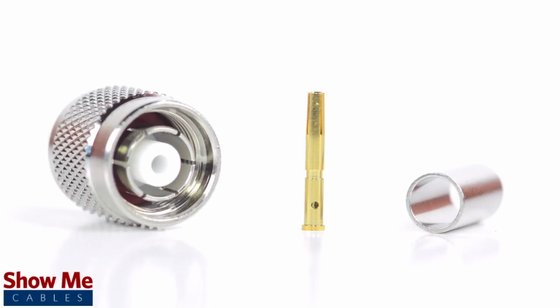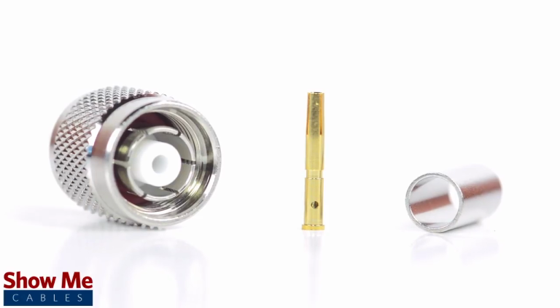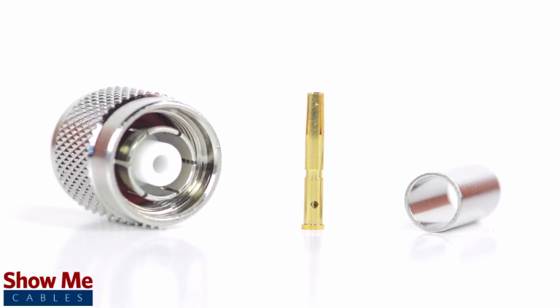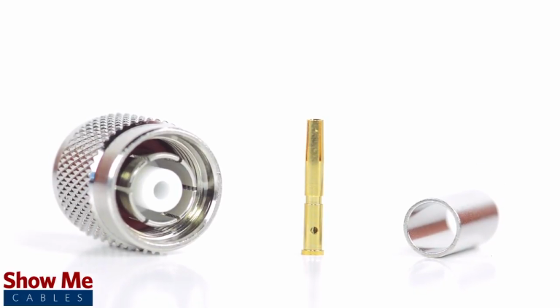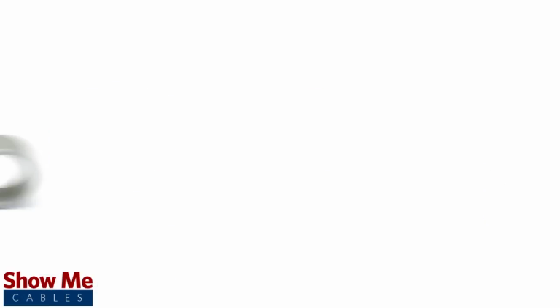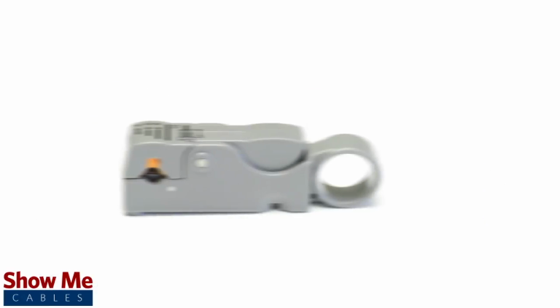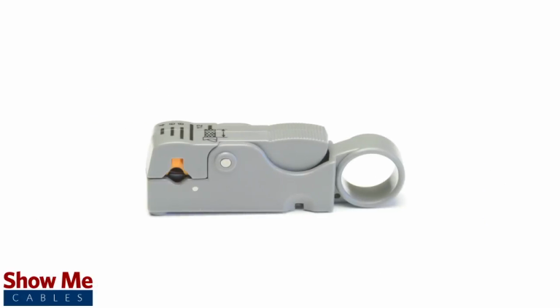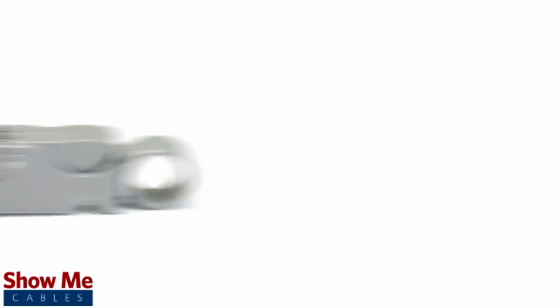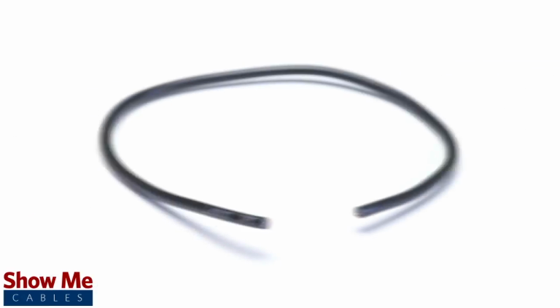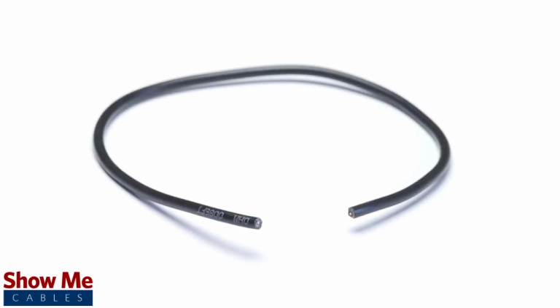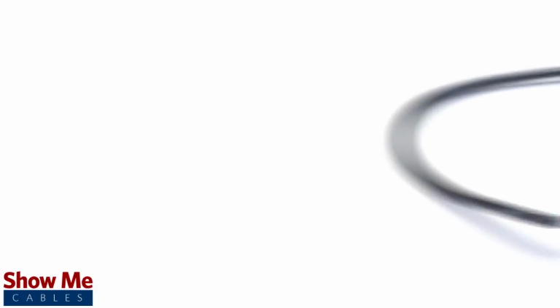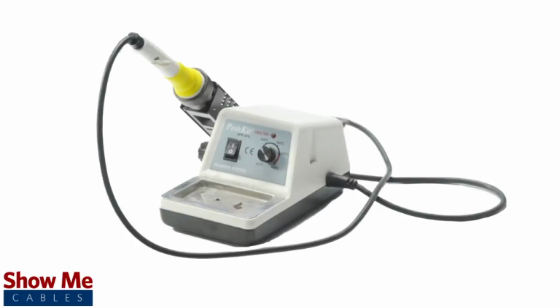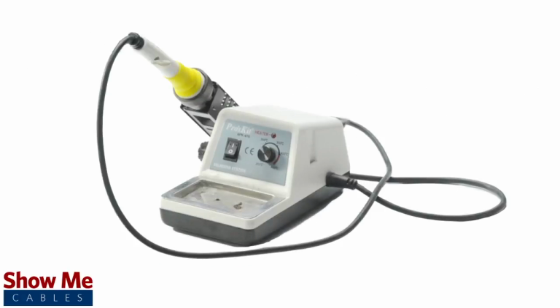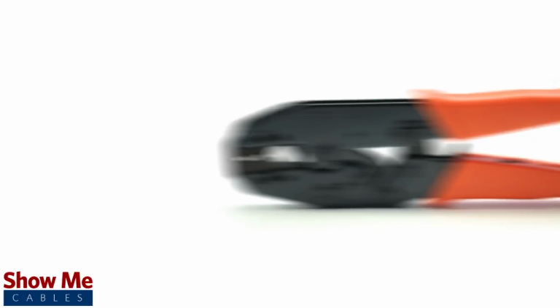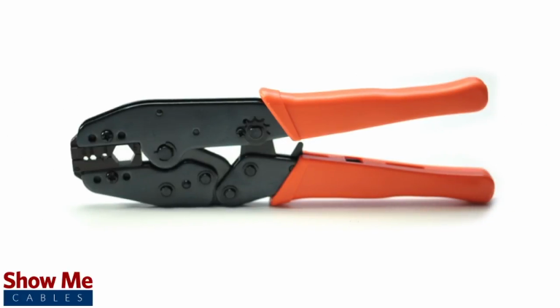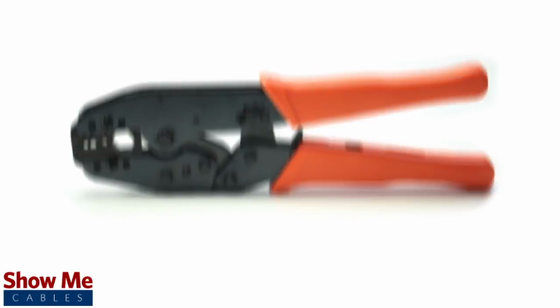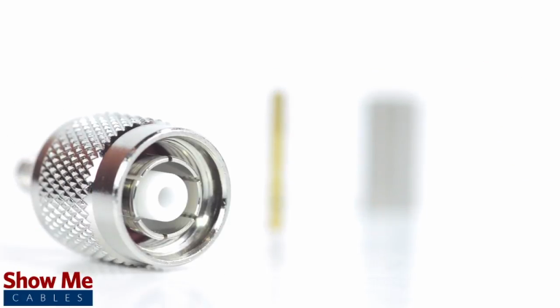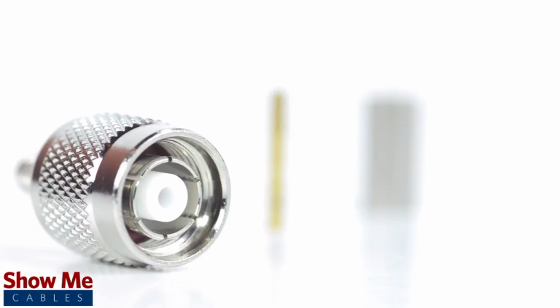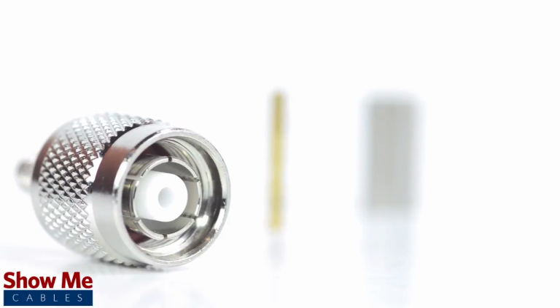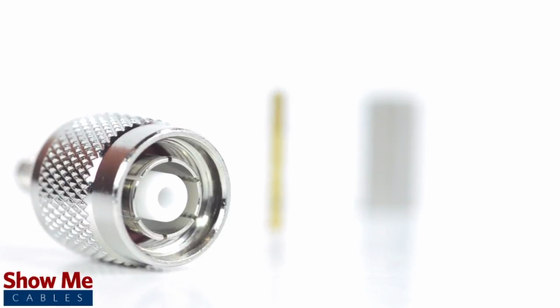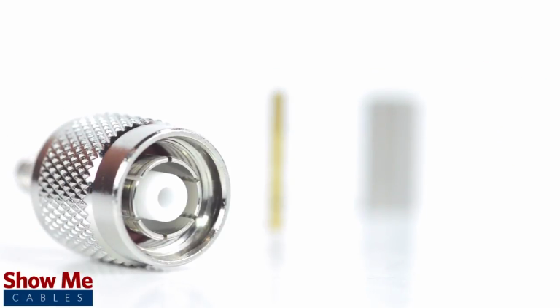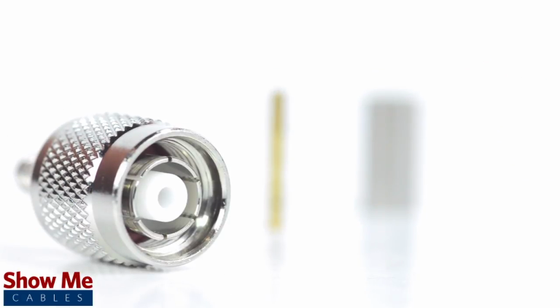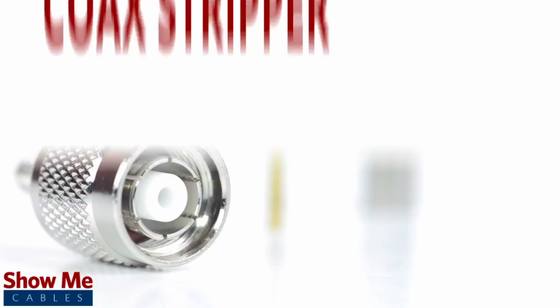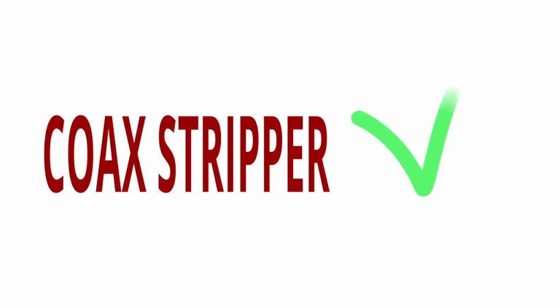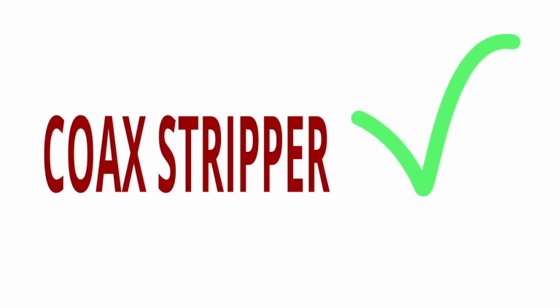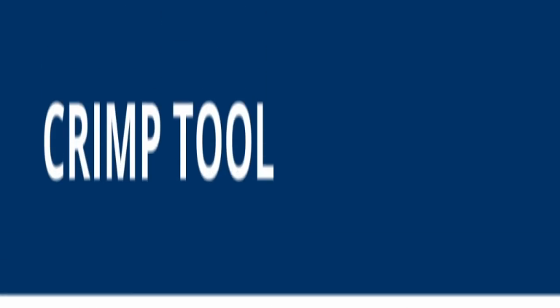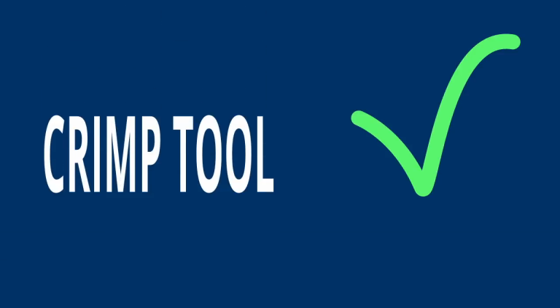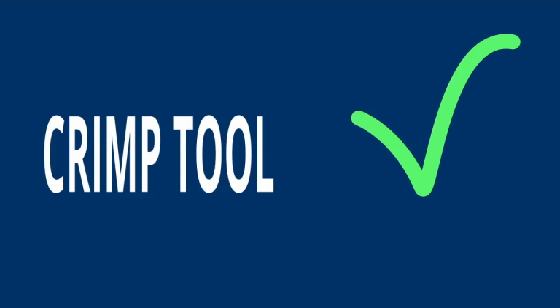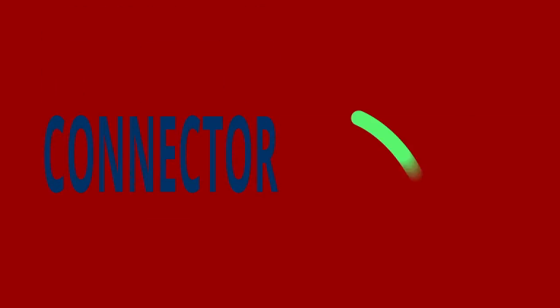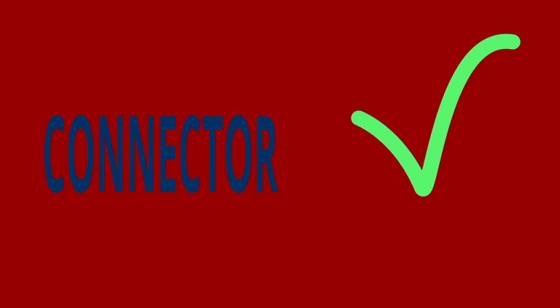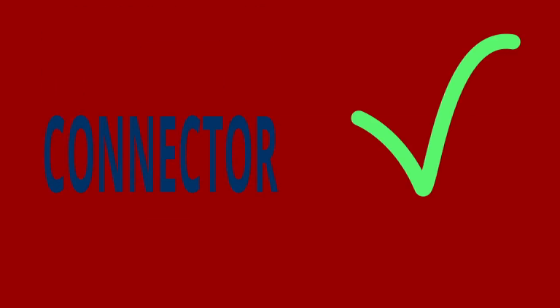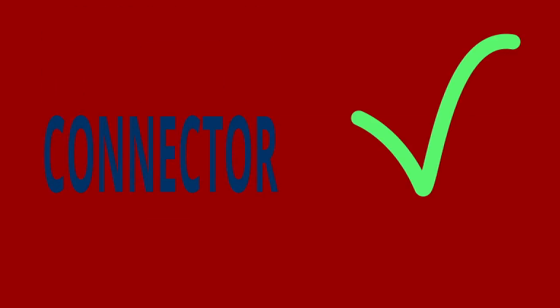For this installation you will need a coax stripper, coax cable, a soldering iron, a crimp tool, and the TNC connector. Keep in mind that you will want to make sure that your coax stripper, crimp tool, and connector match the cable that you are installing.